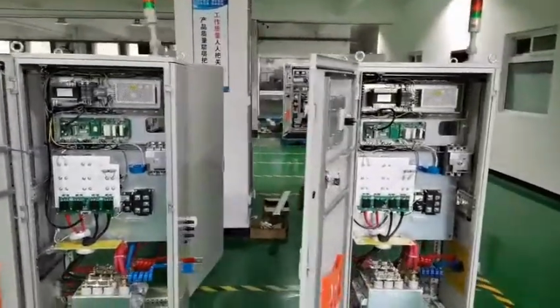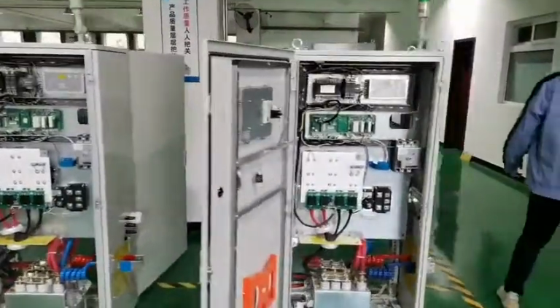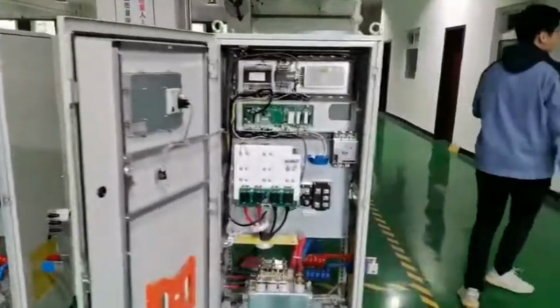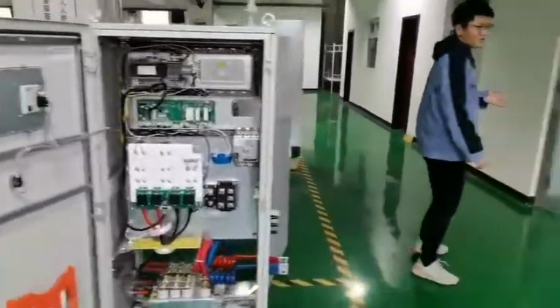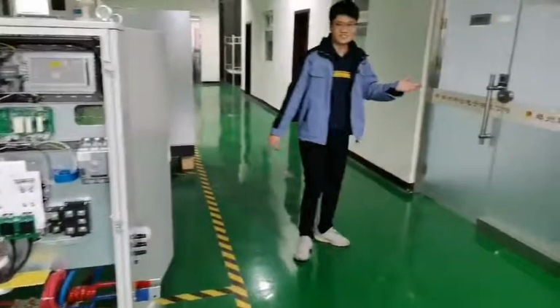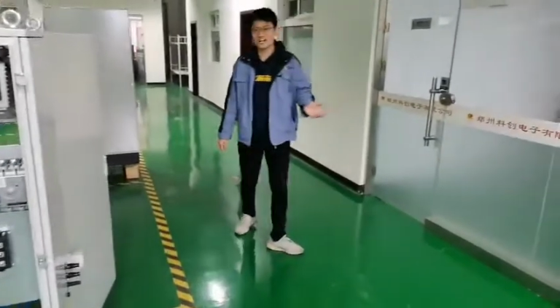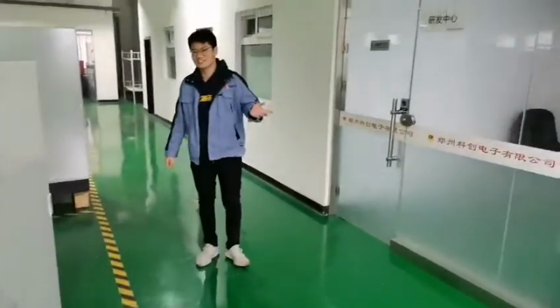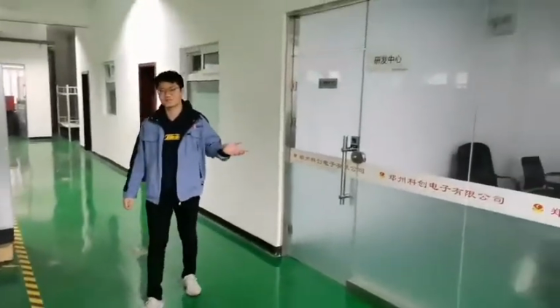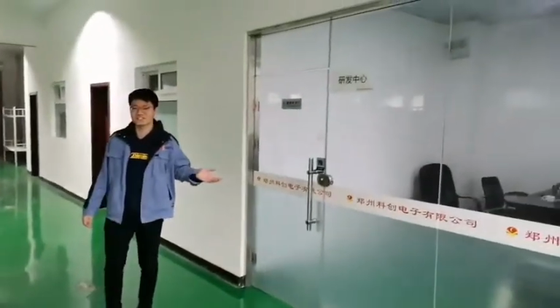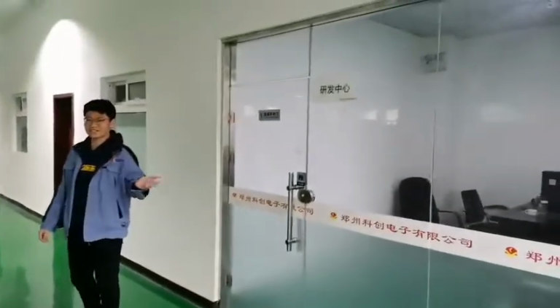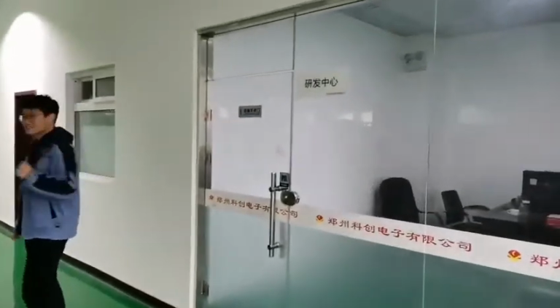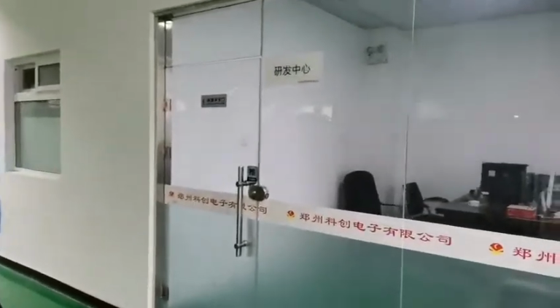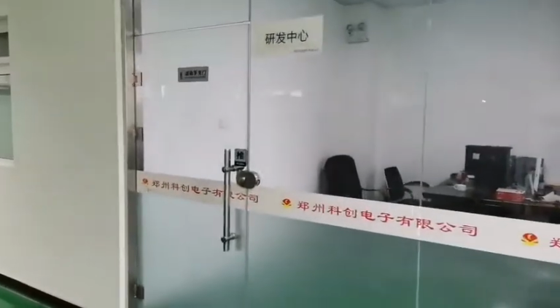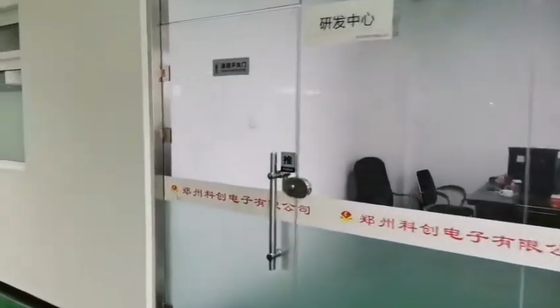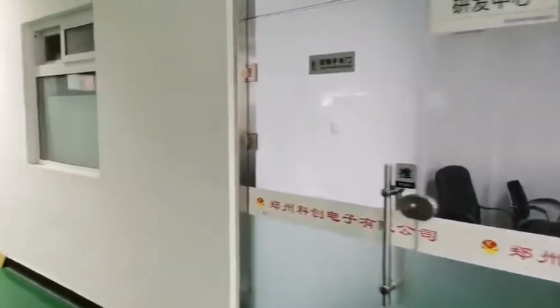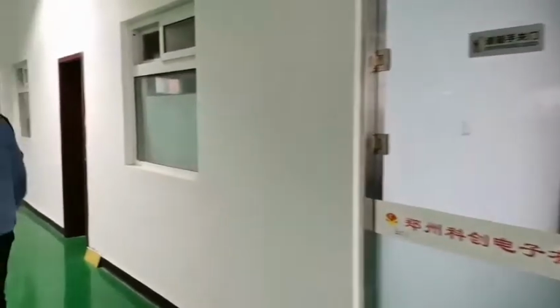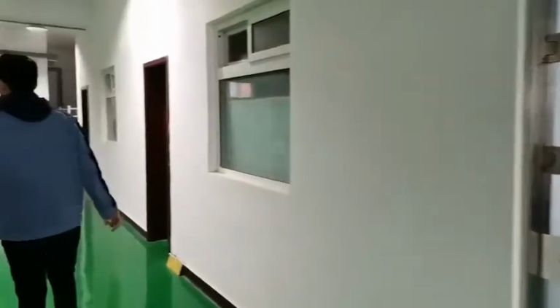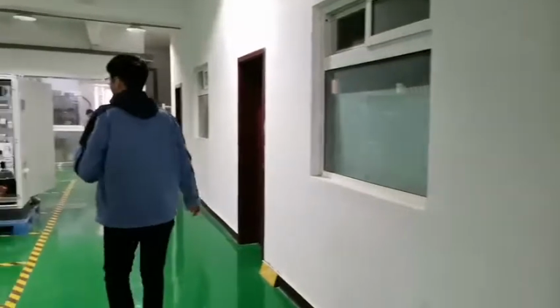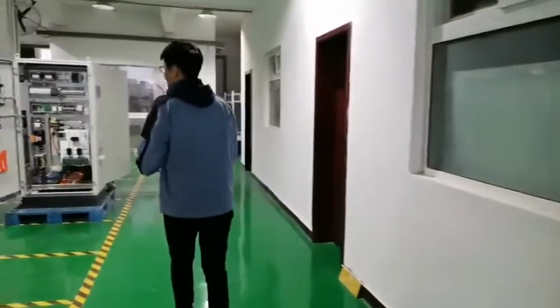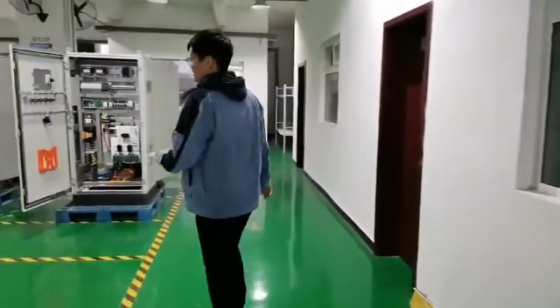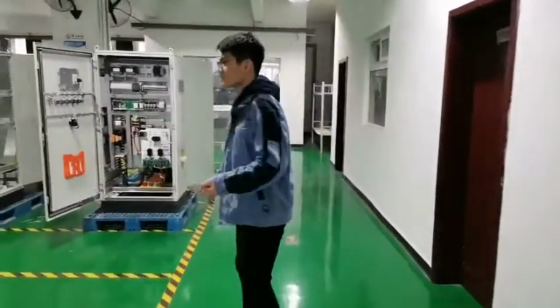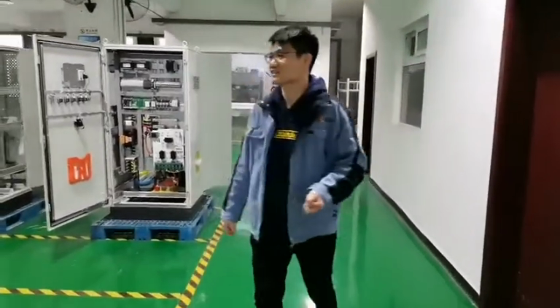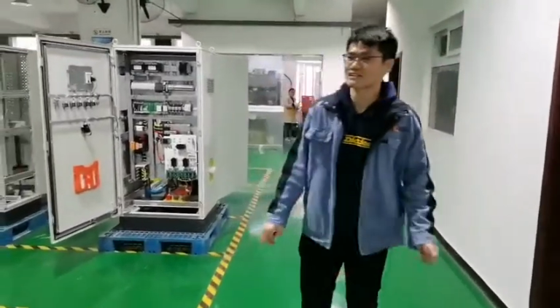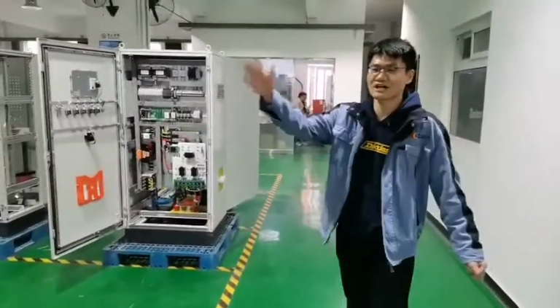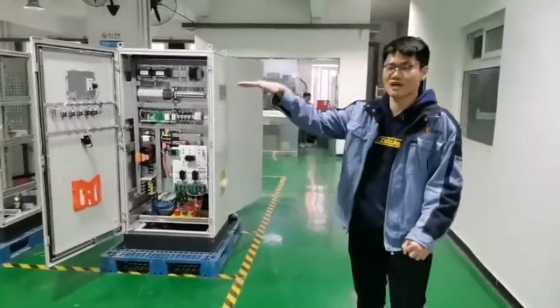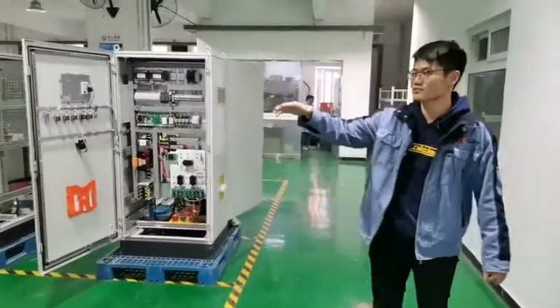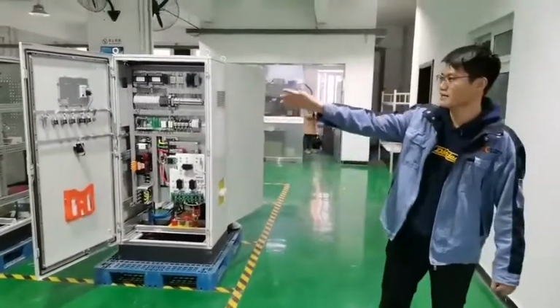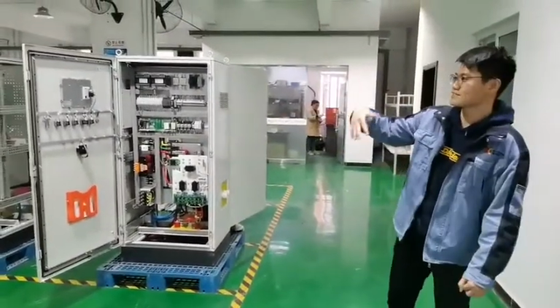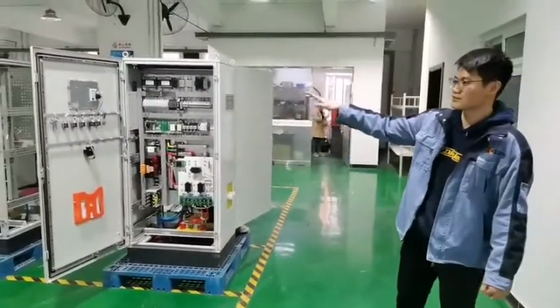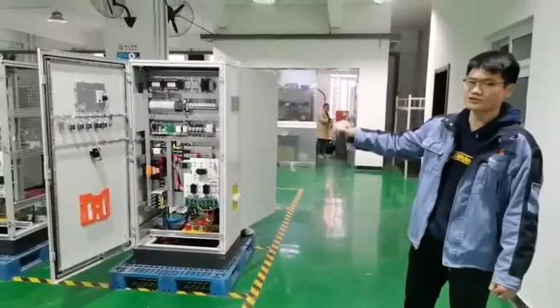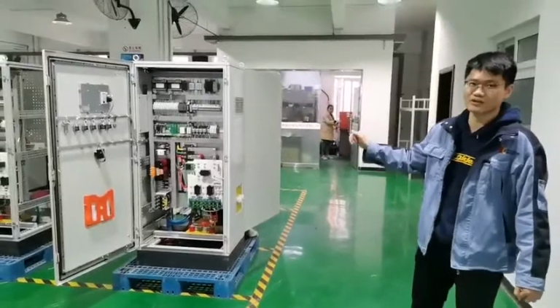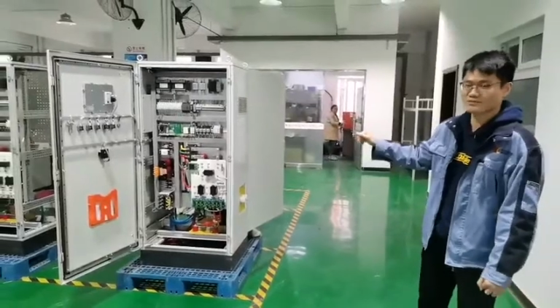This is our research and development area. As I mentioned before, this is our 120kW machine — a melting induction machine.